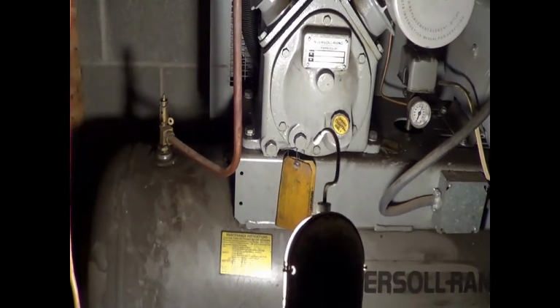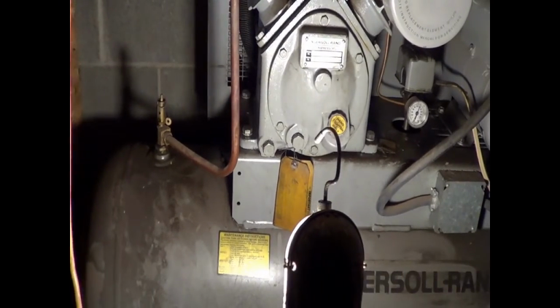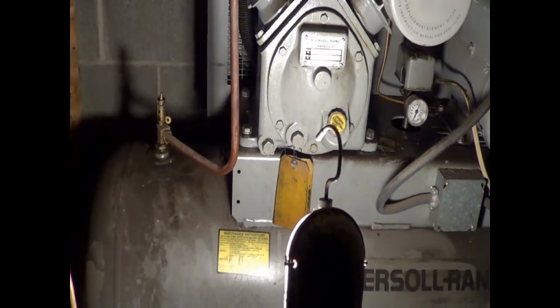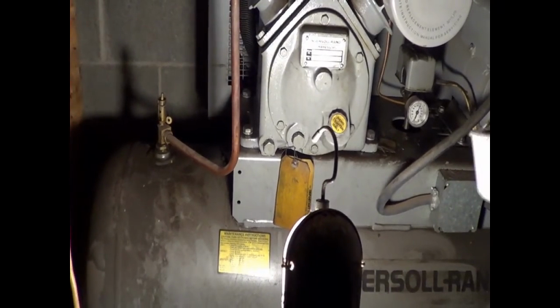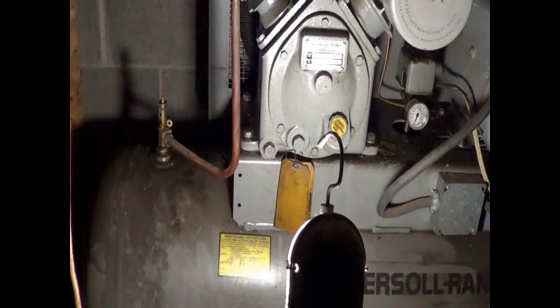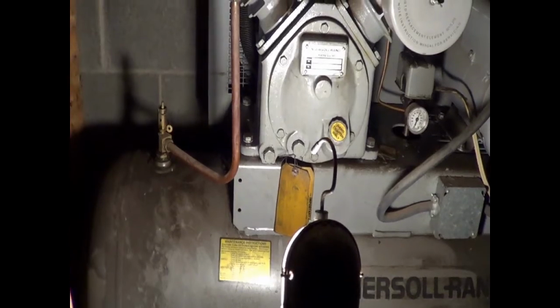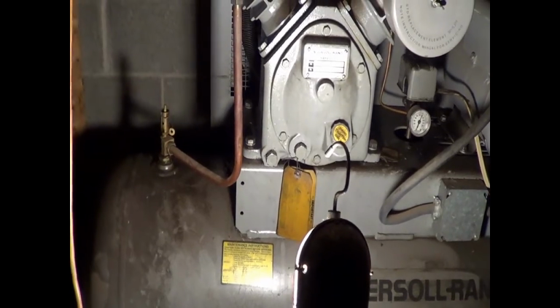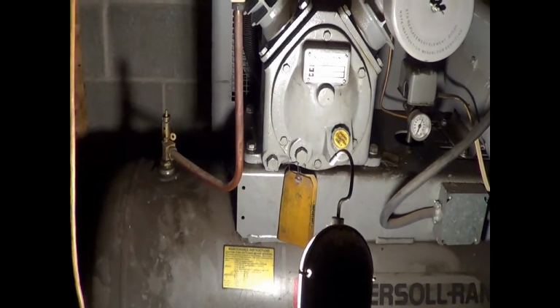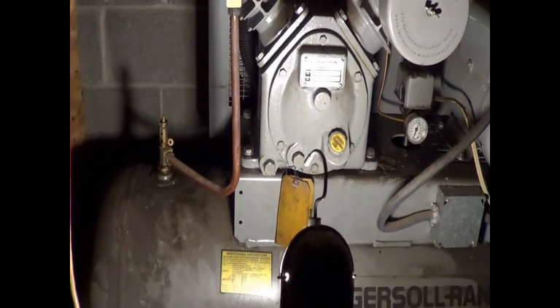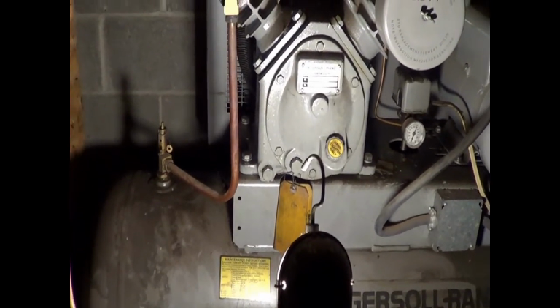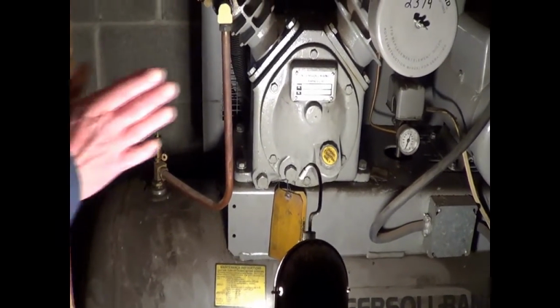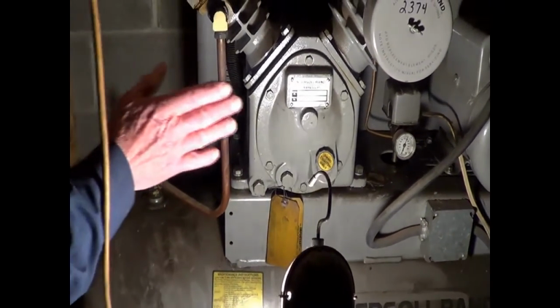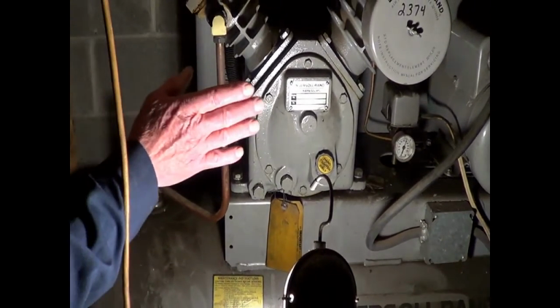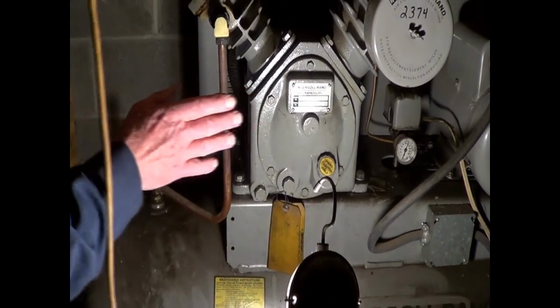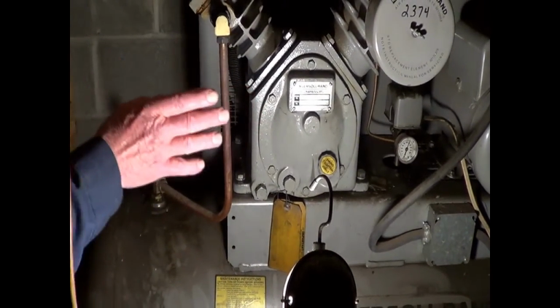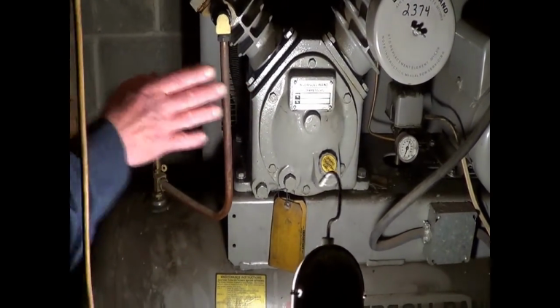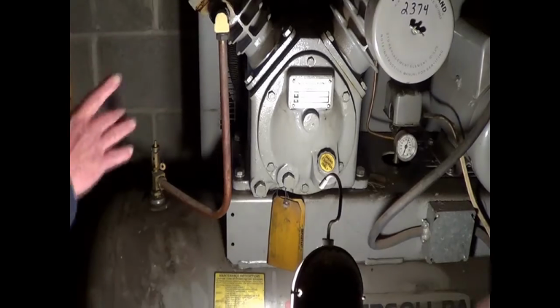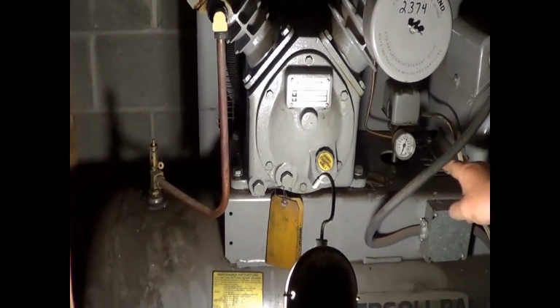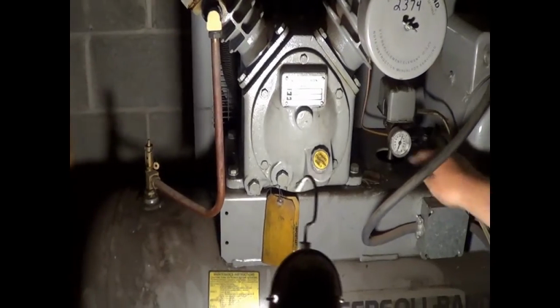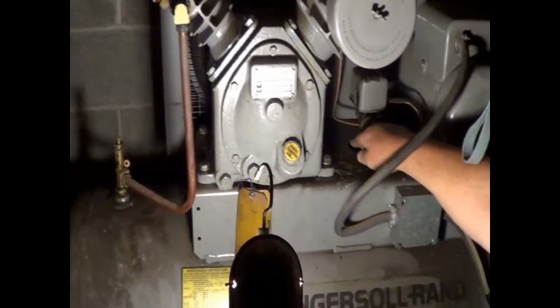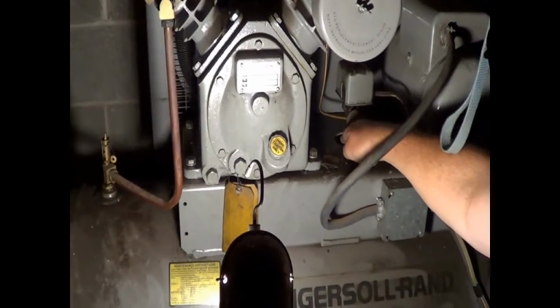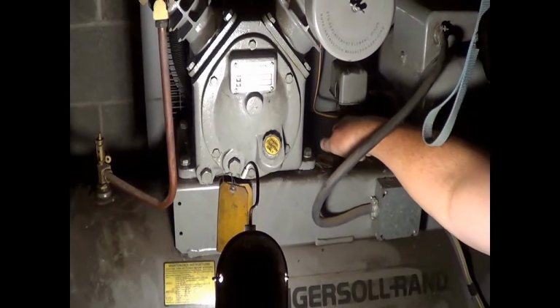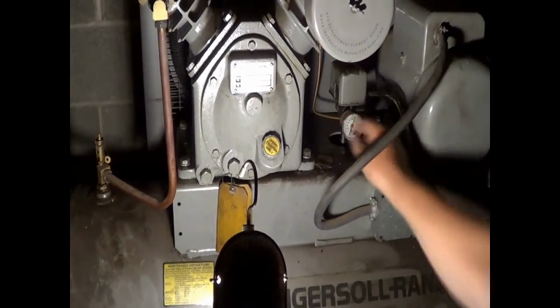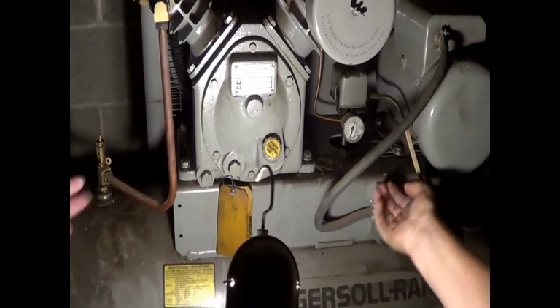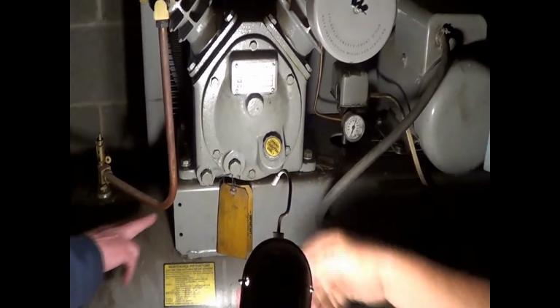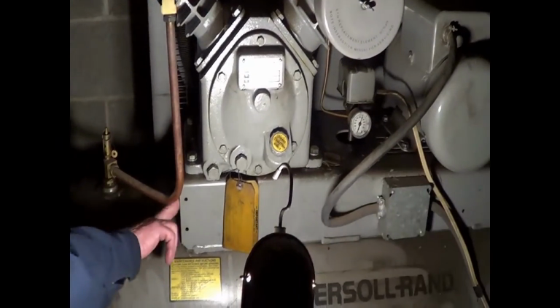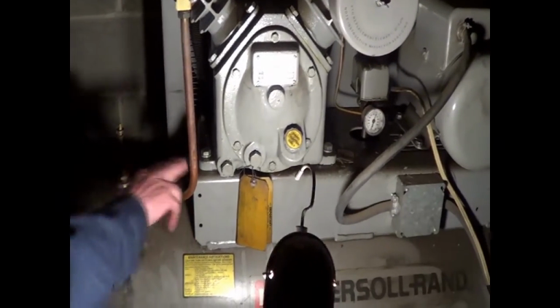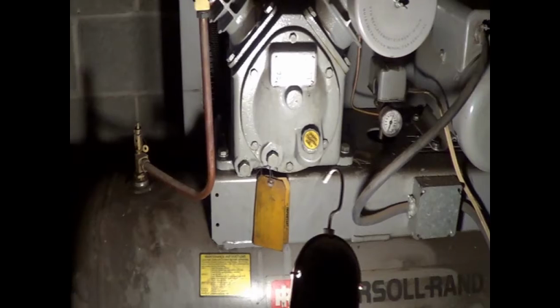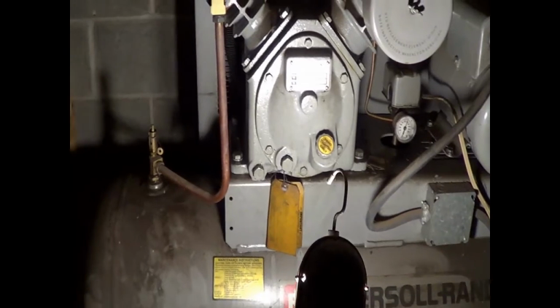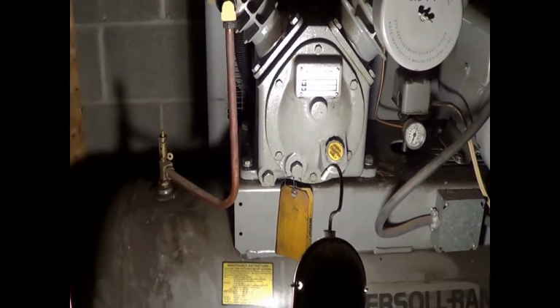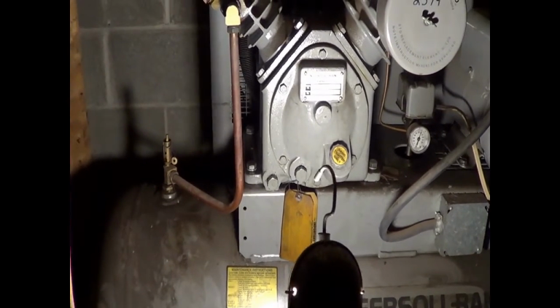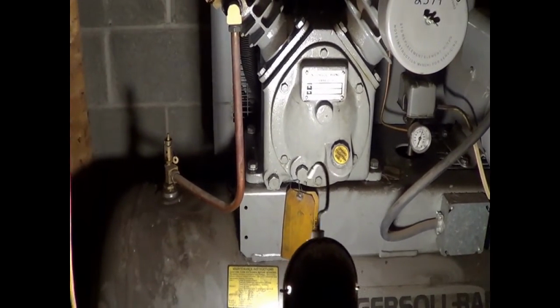Would you recommend I run the line in any particular place? I would run it straight down and under the base, and straight over to it.